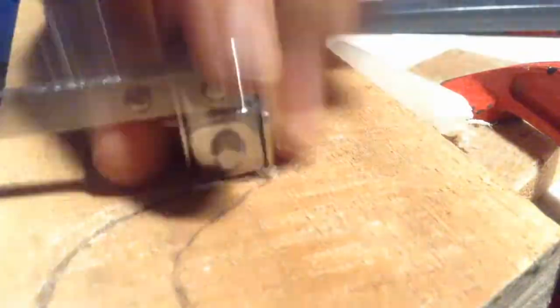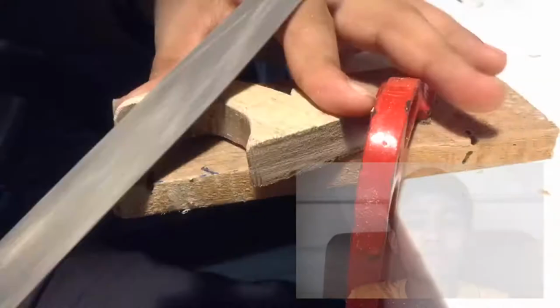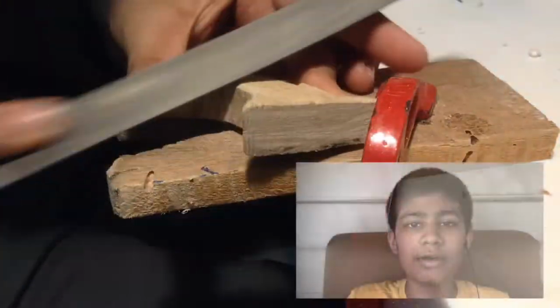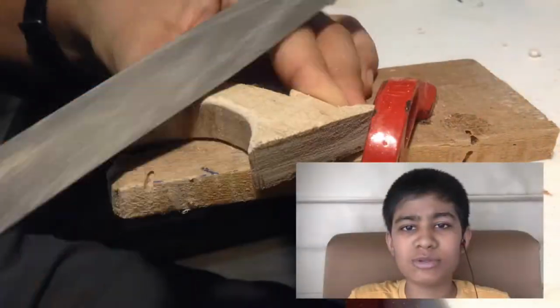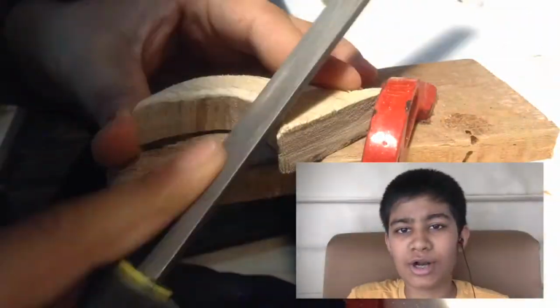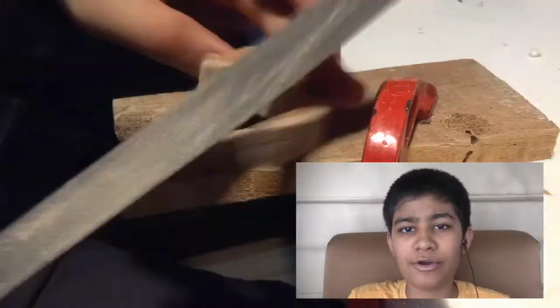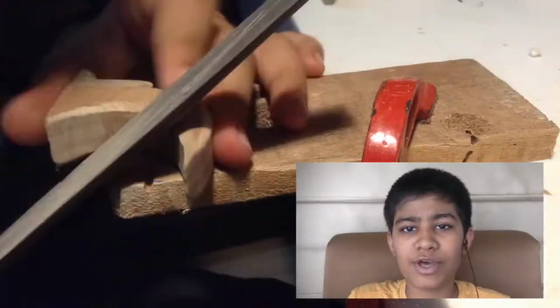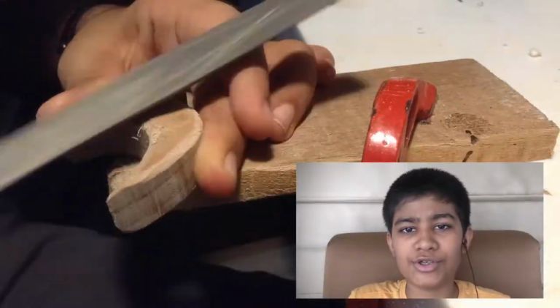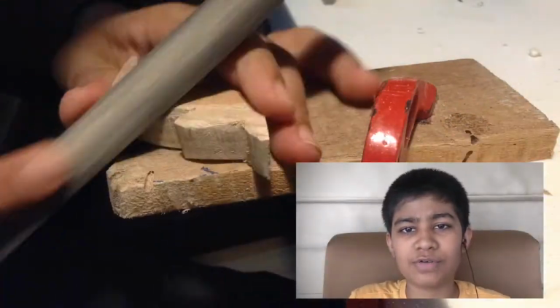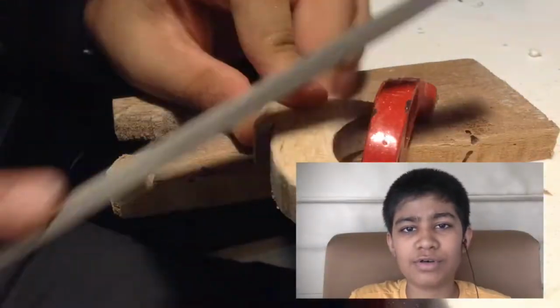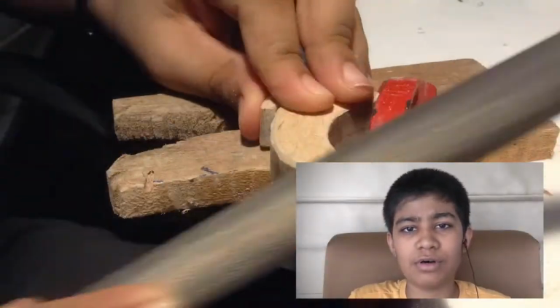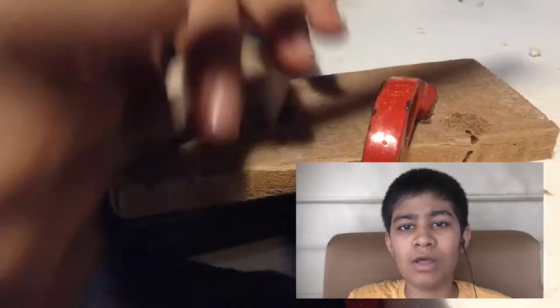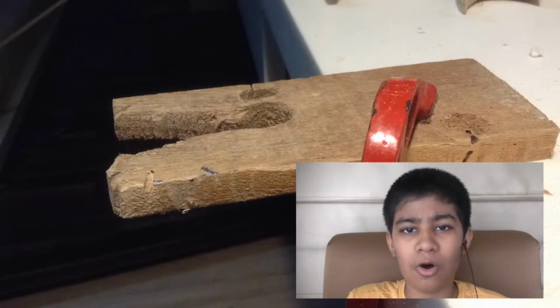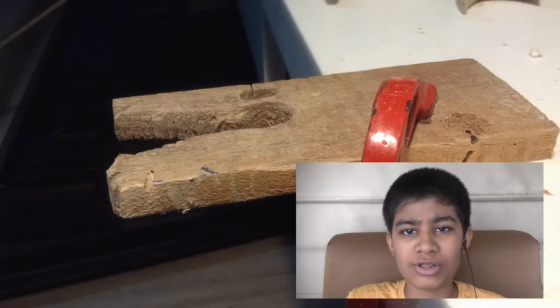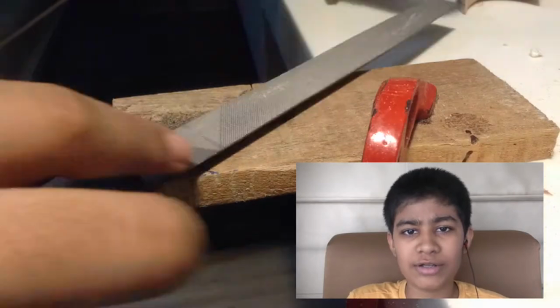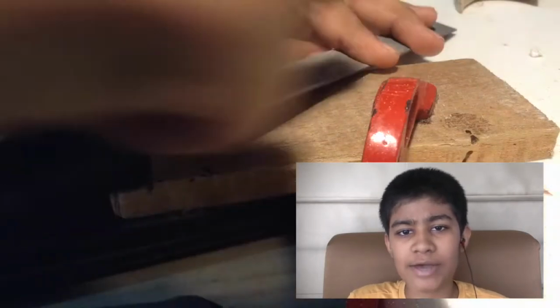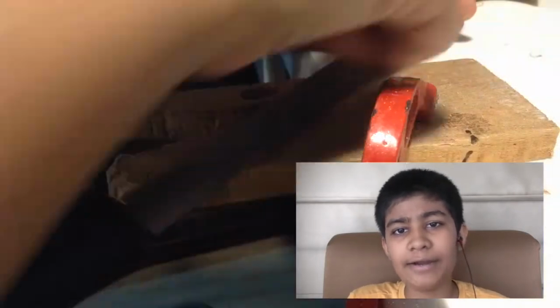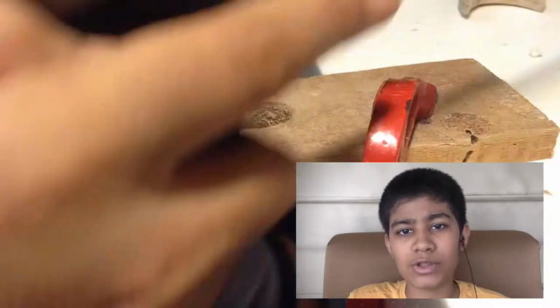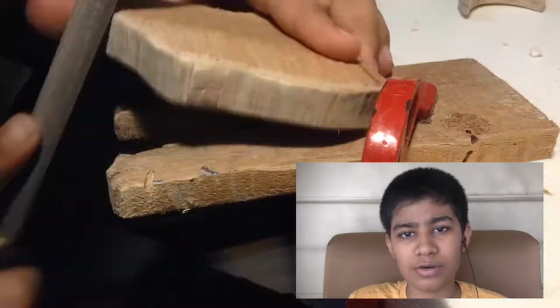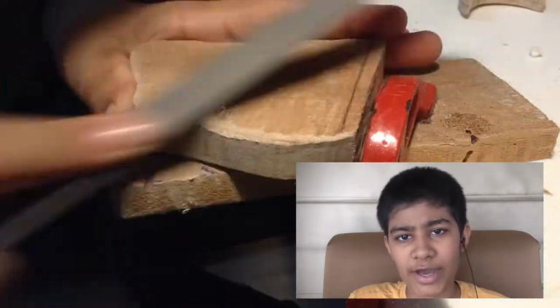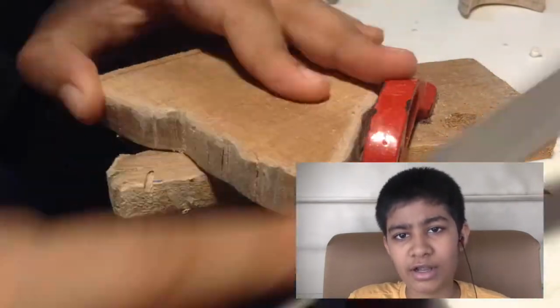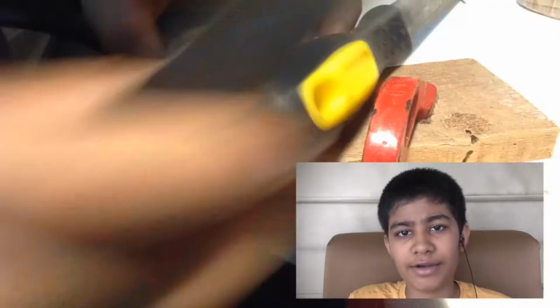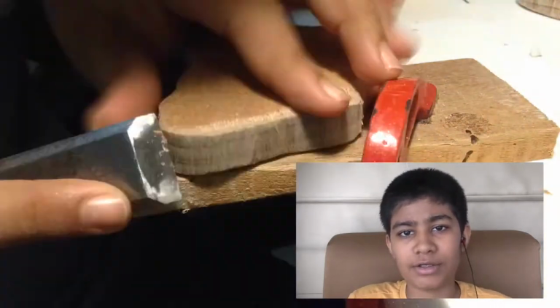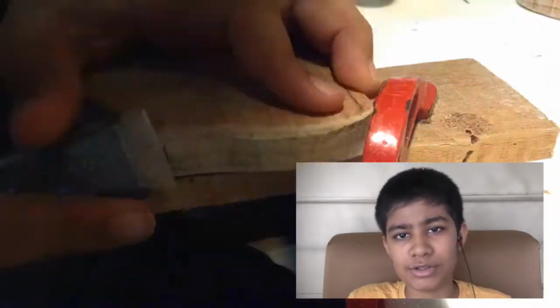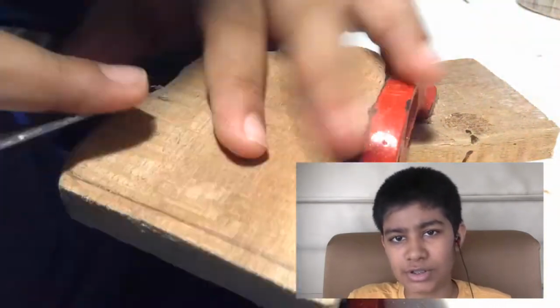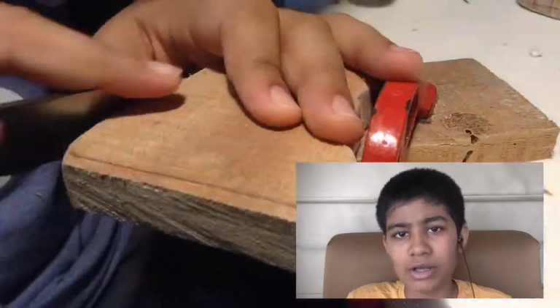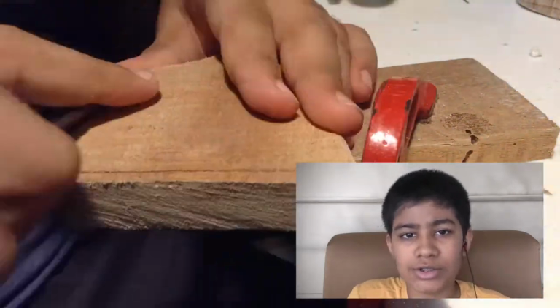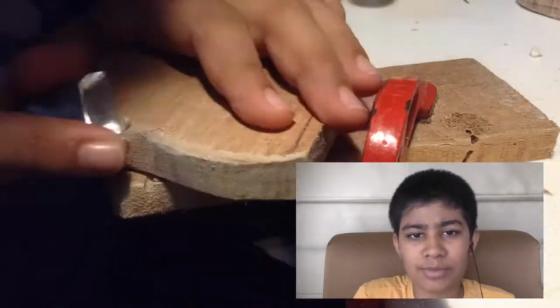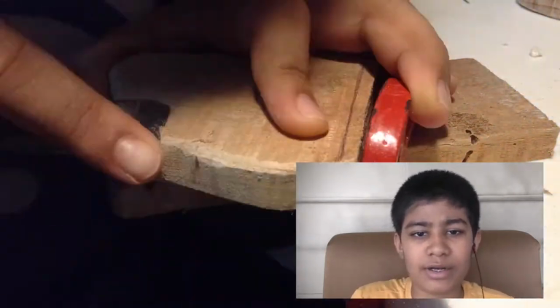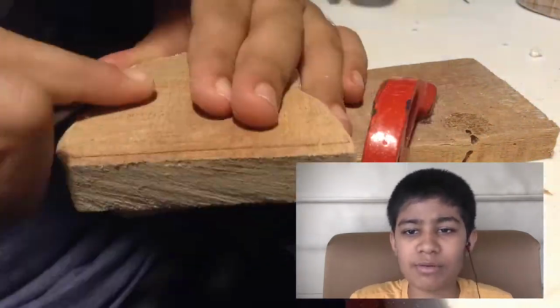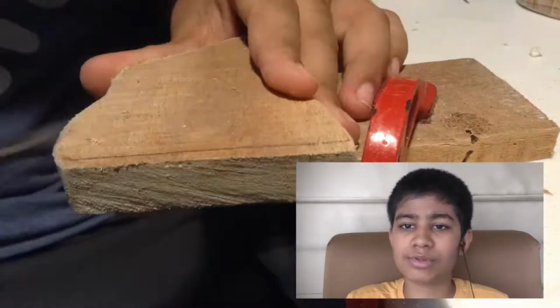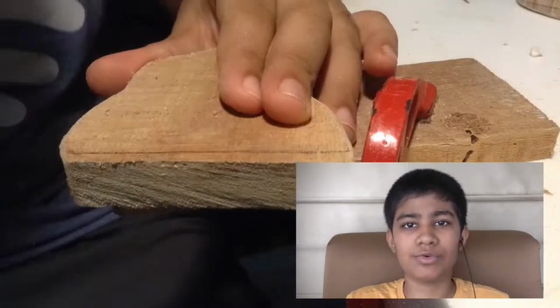Here I am just walking over the edges of the horns and the head with a file and a chisel, just to make it a bit more smooth.